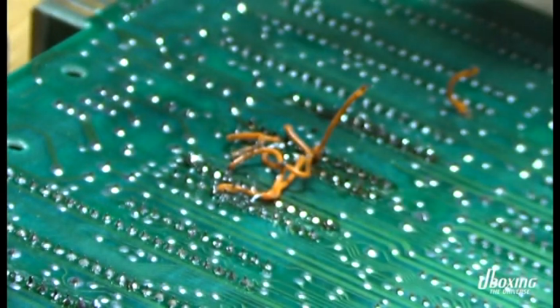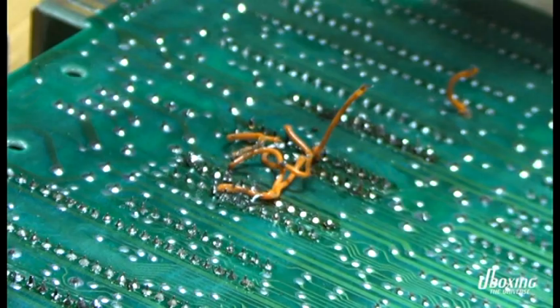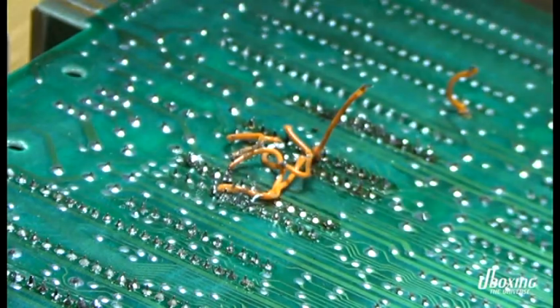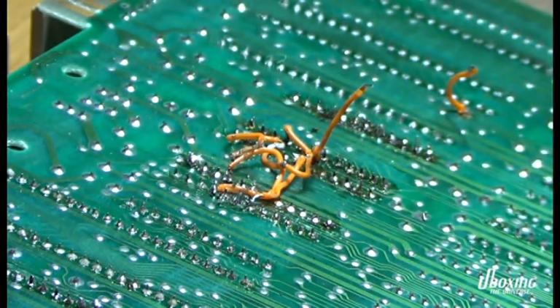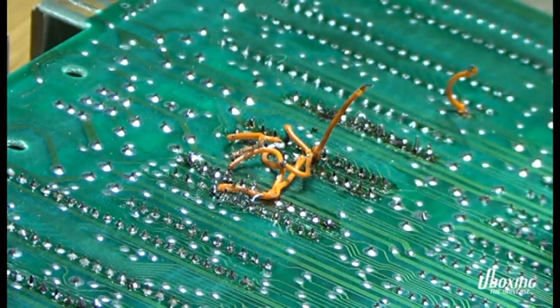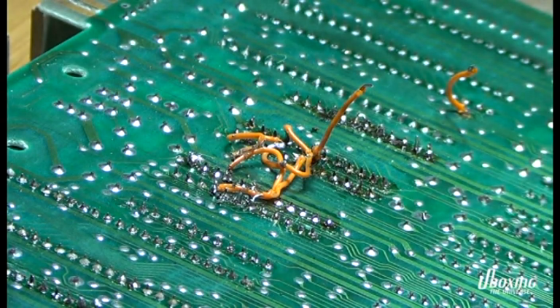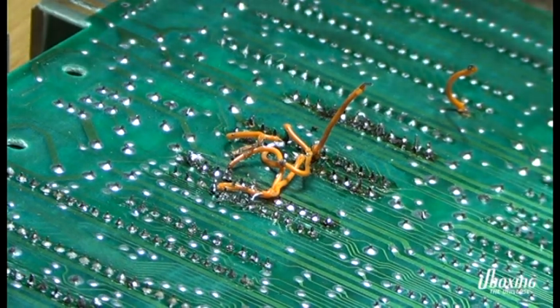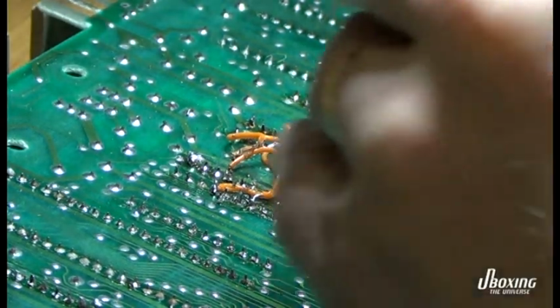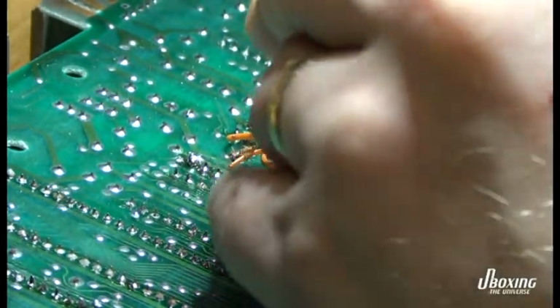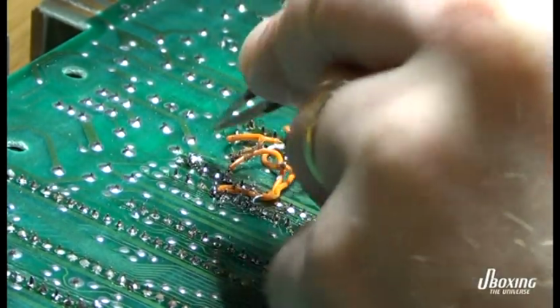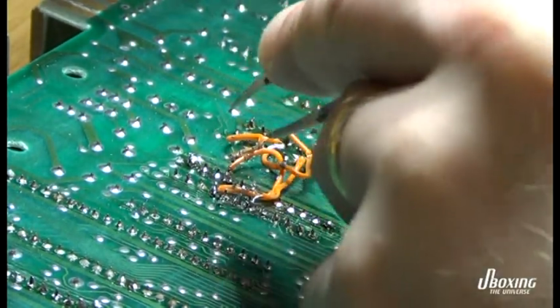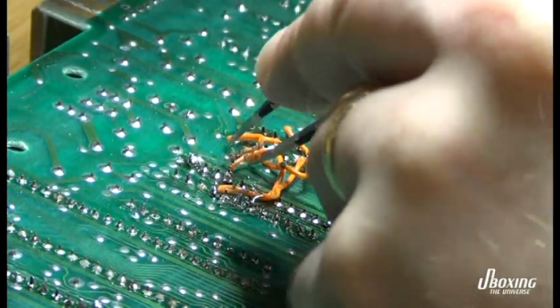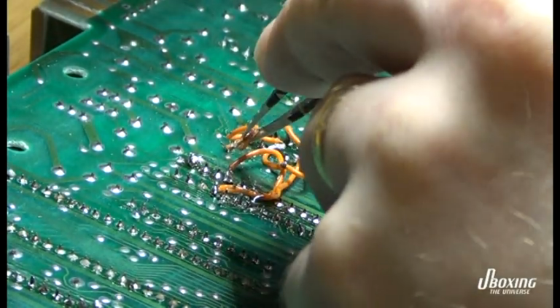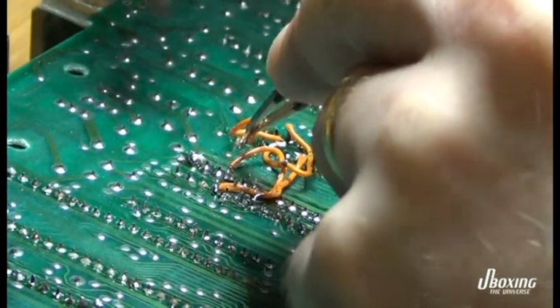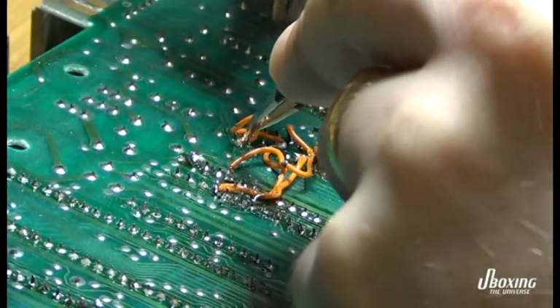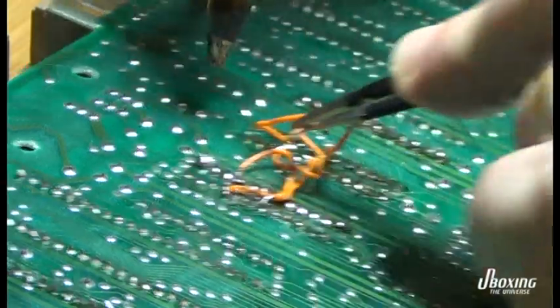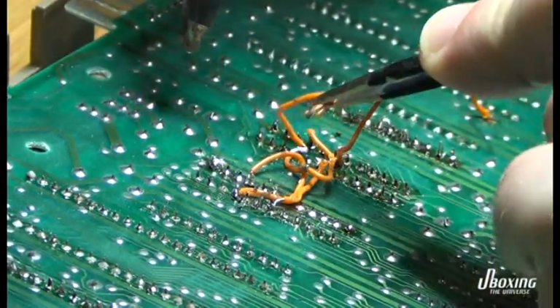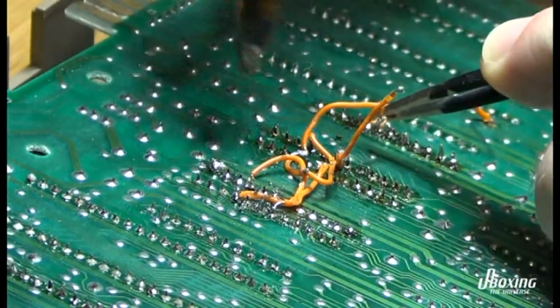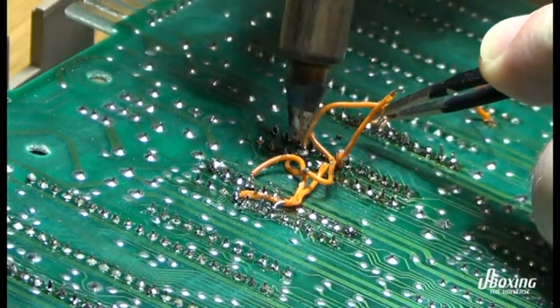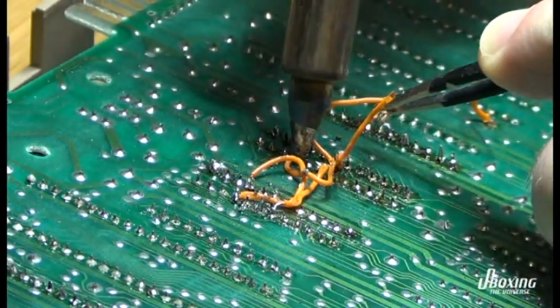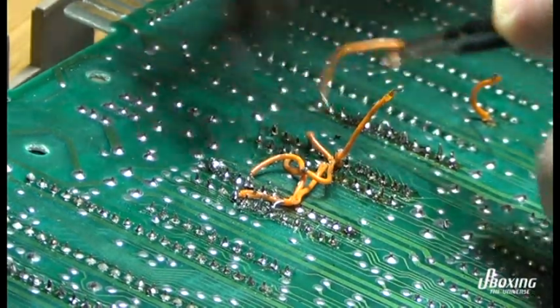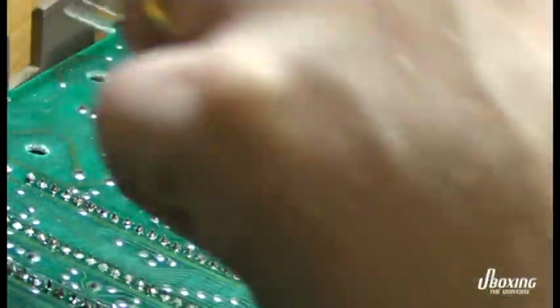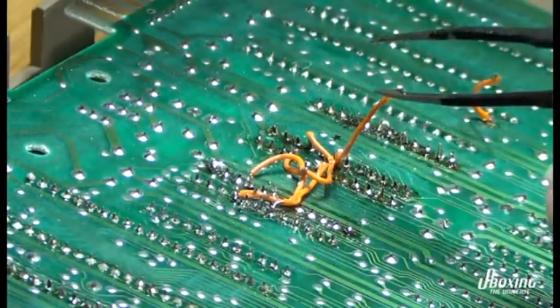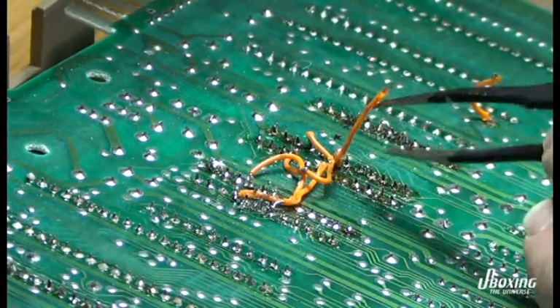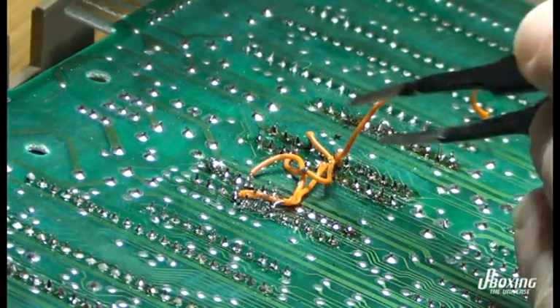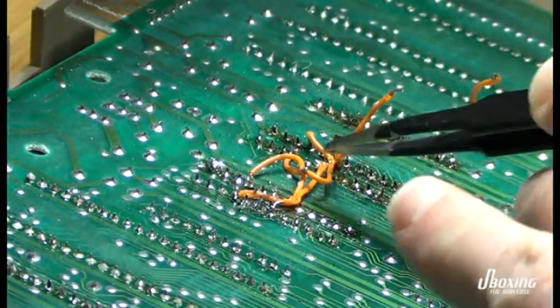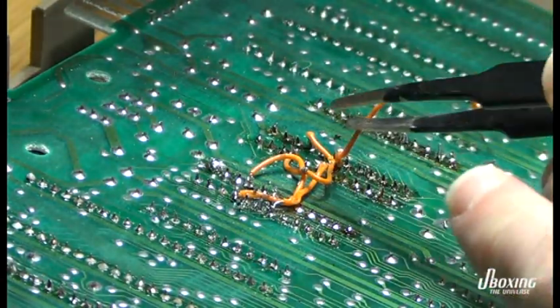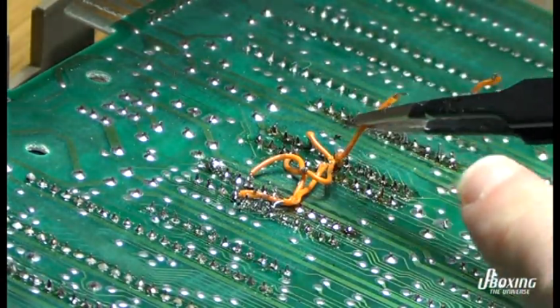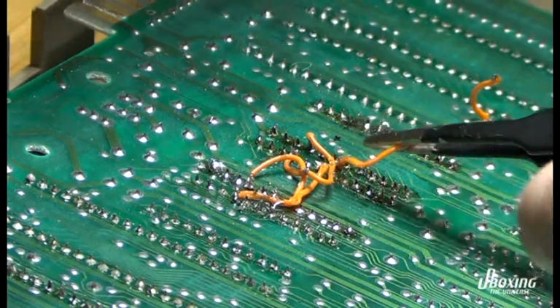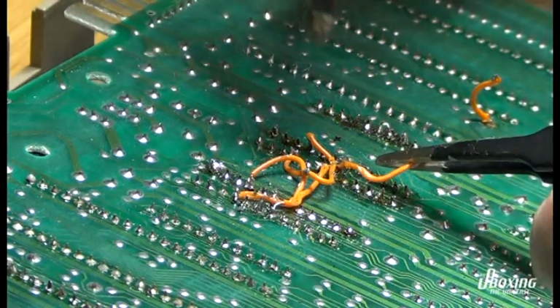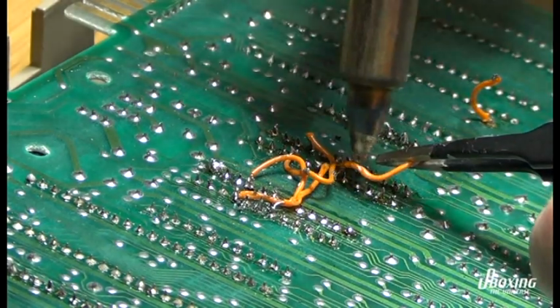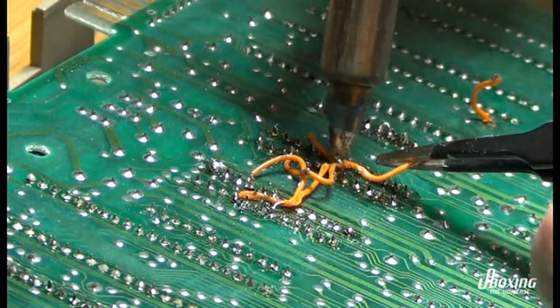This will be a very long repair, at least for me. A black screen repair of the C64 is often viewed as the most difficult repair you can do on these old machines. So buckle up!